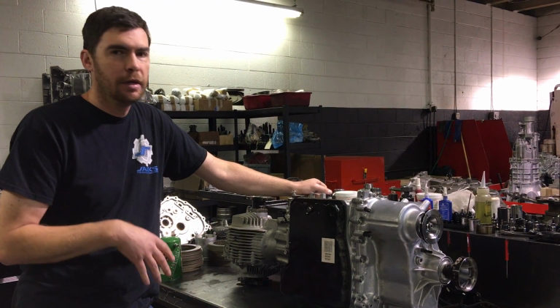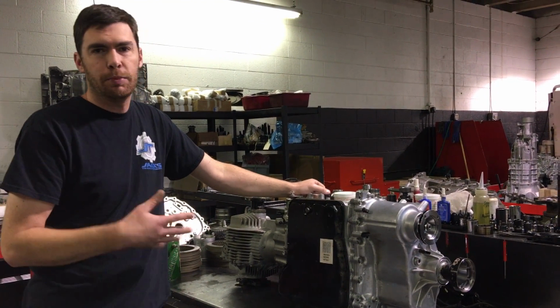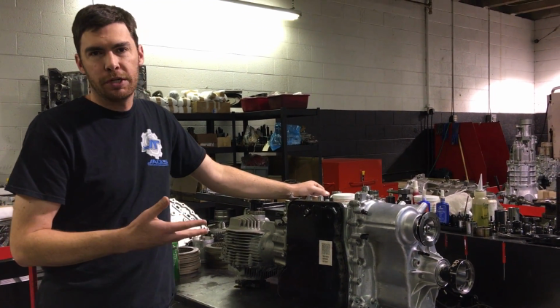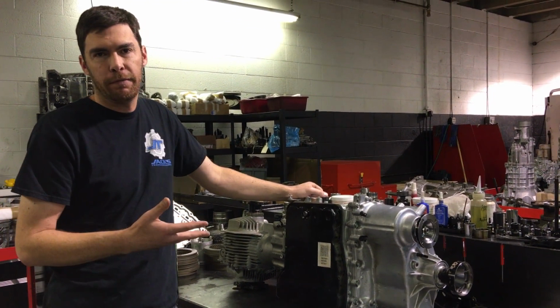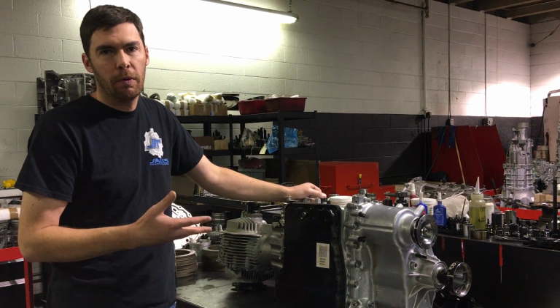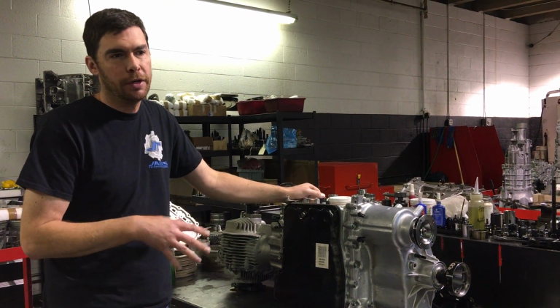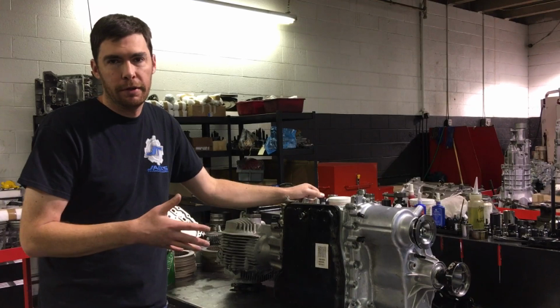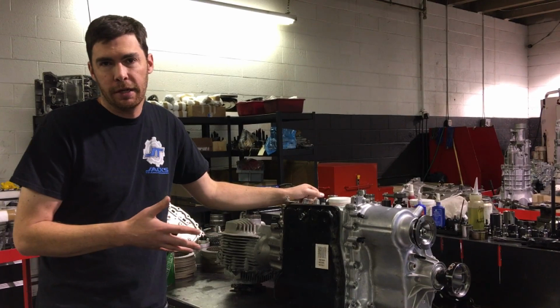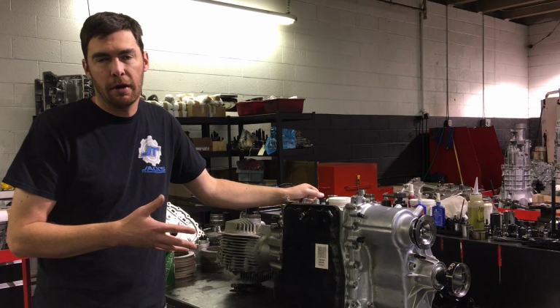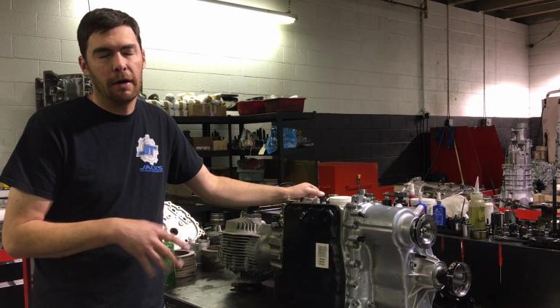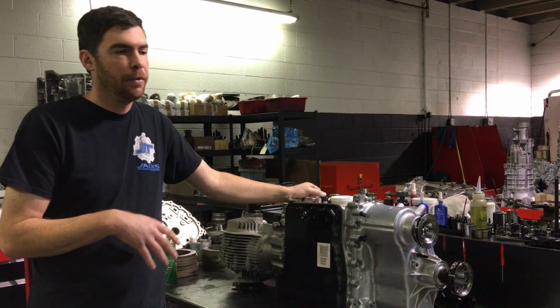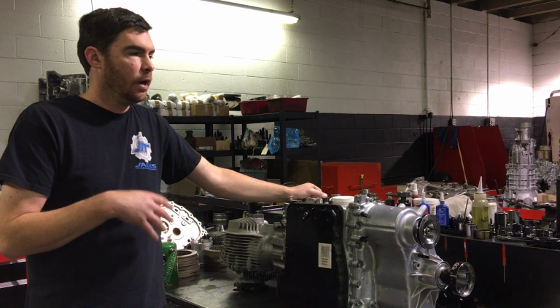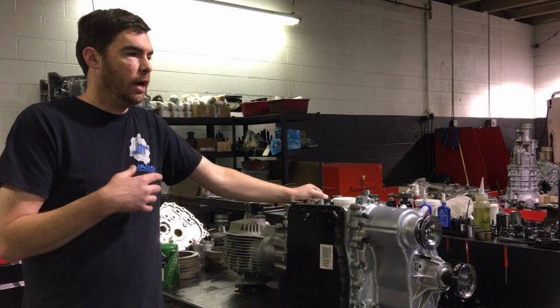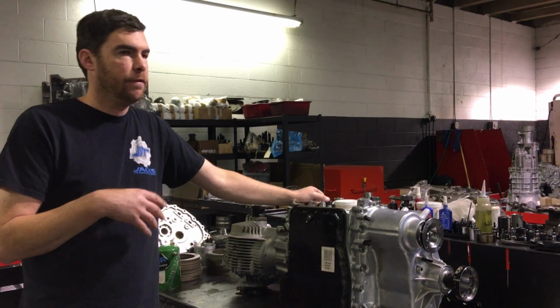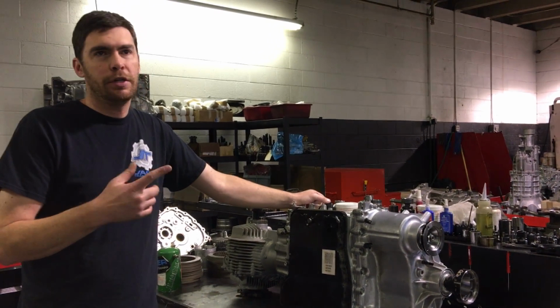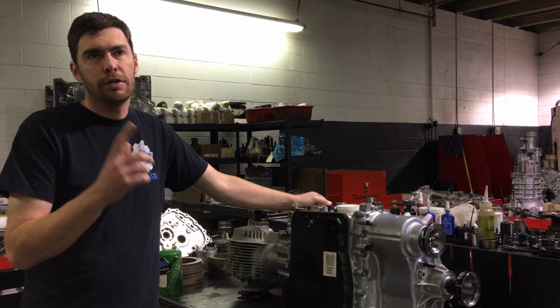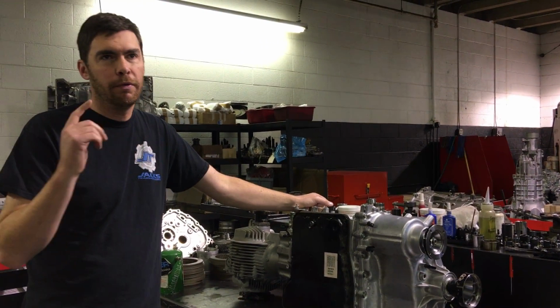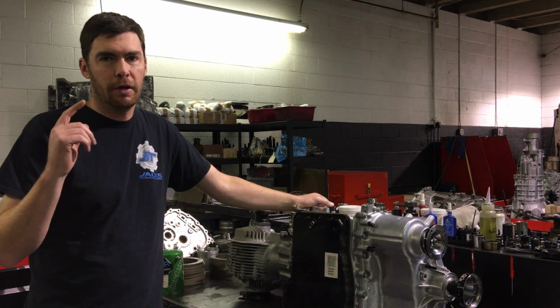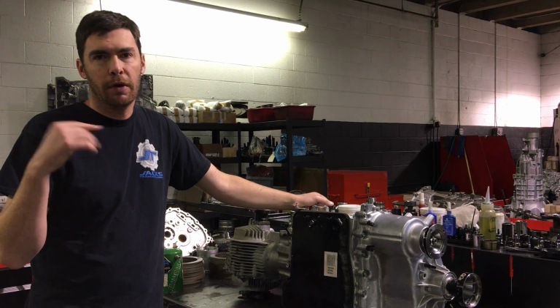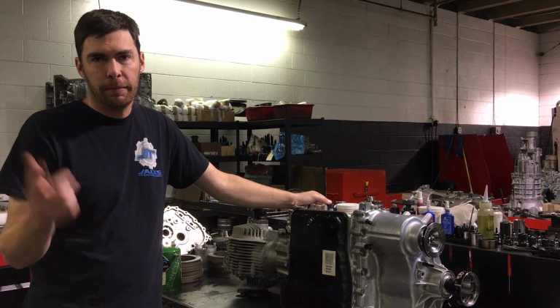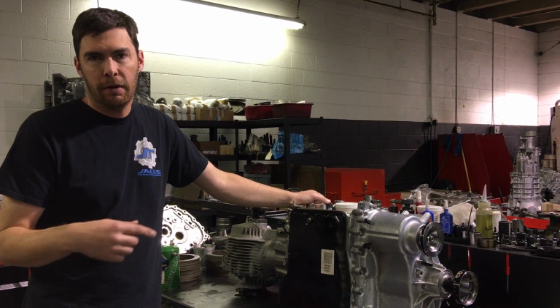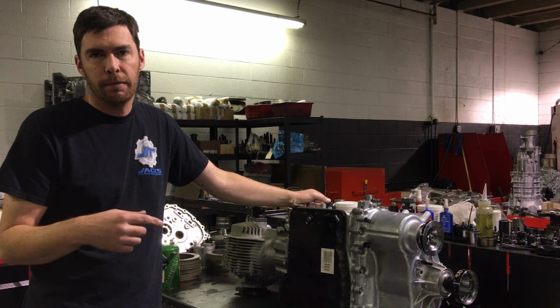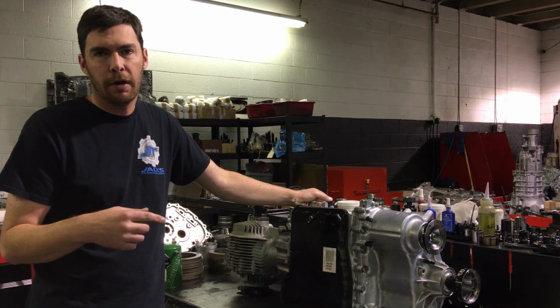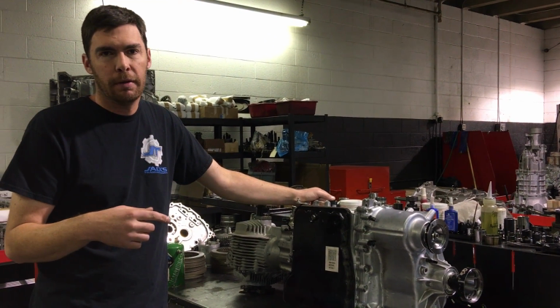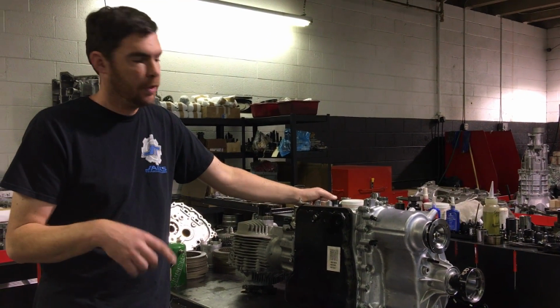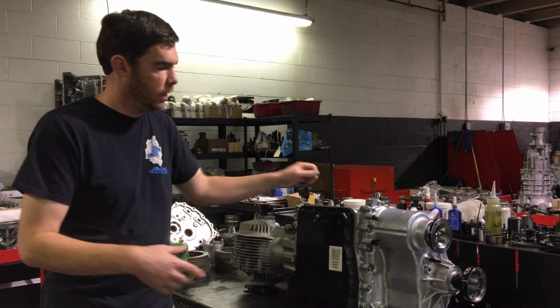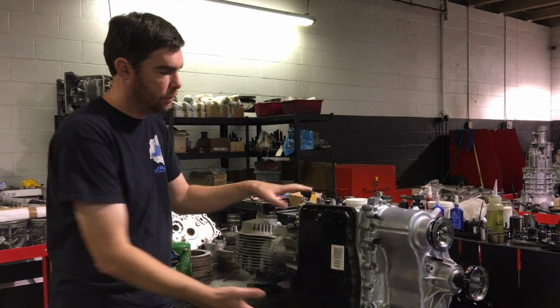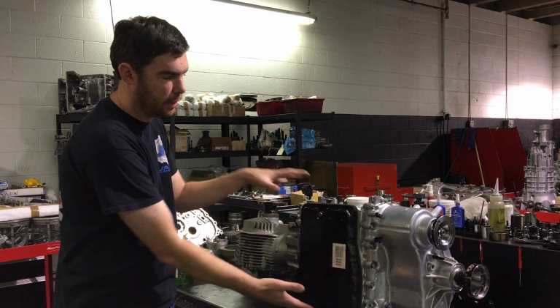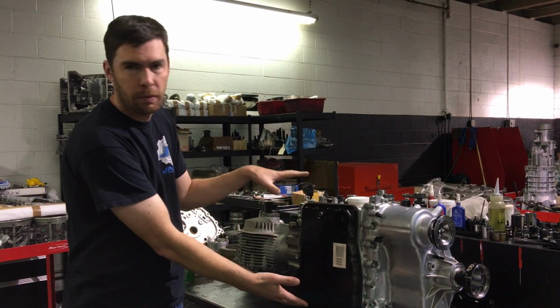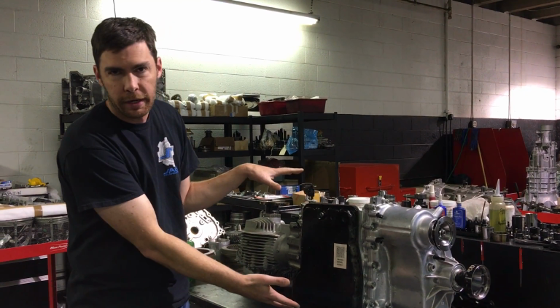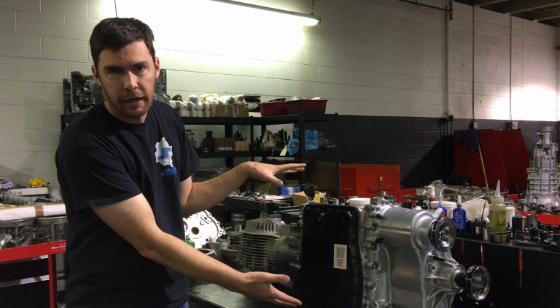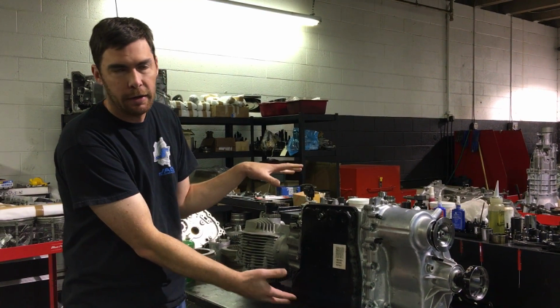It's pretty straightforward, you can do this in the car. First, remove the rear under panel from the car and then you will see what we're looking at here.